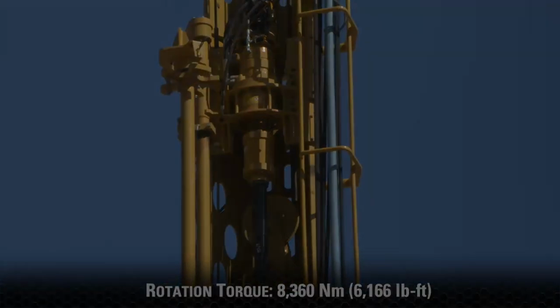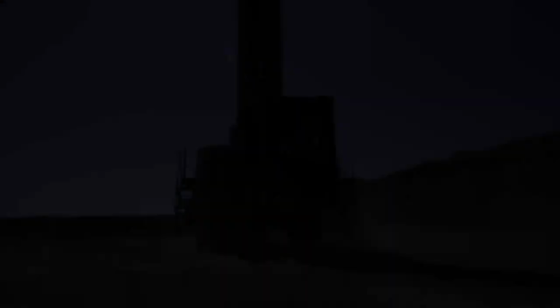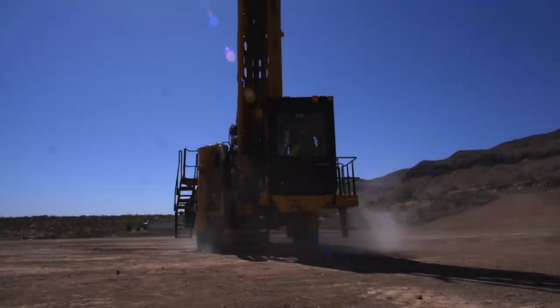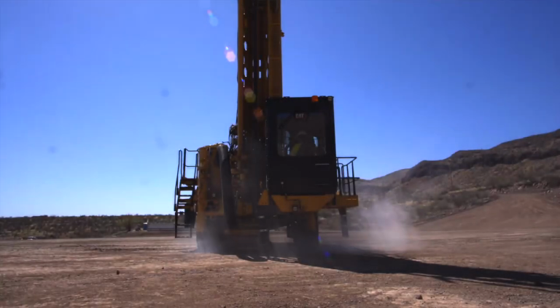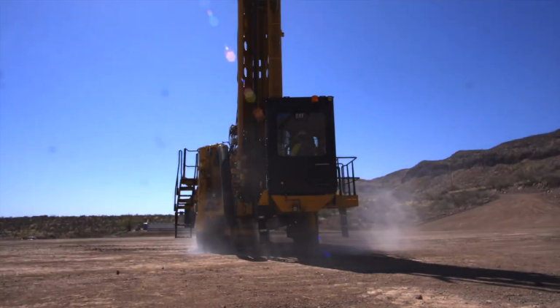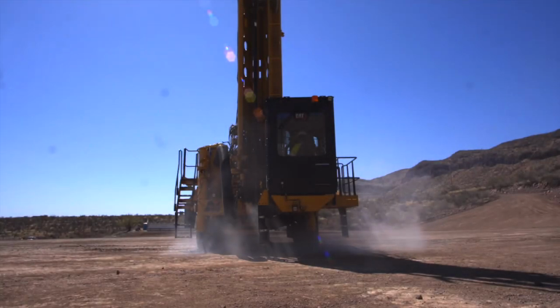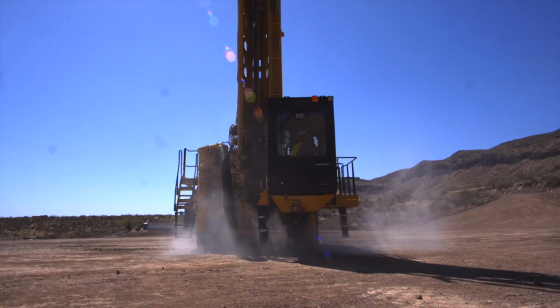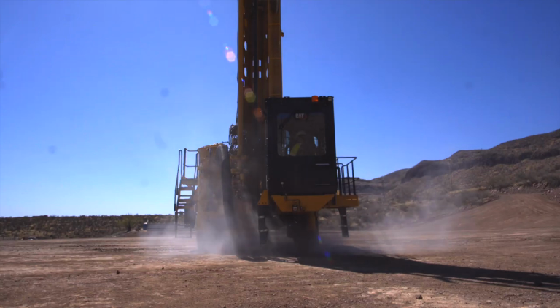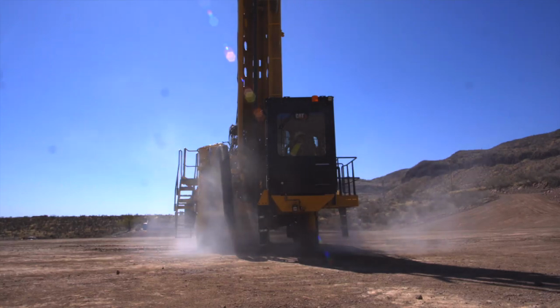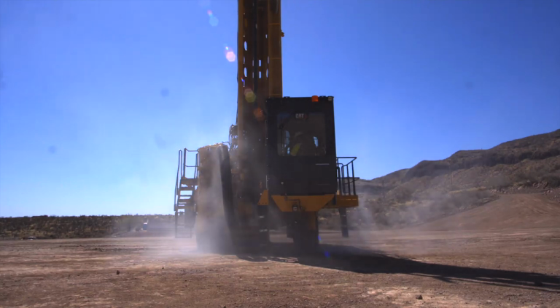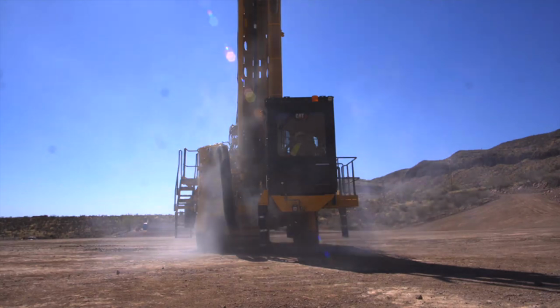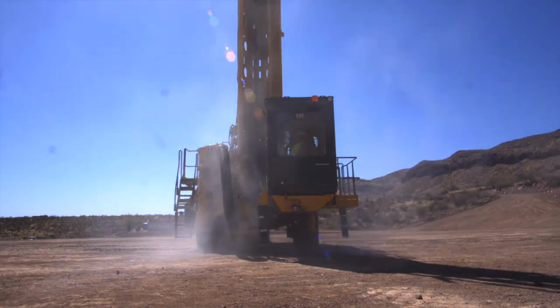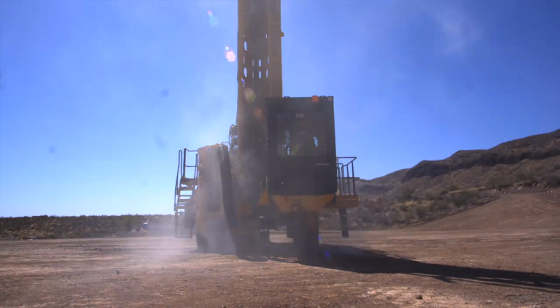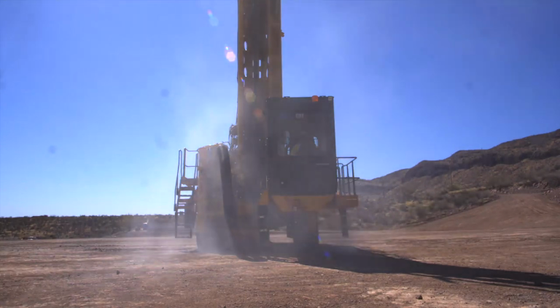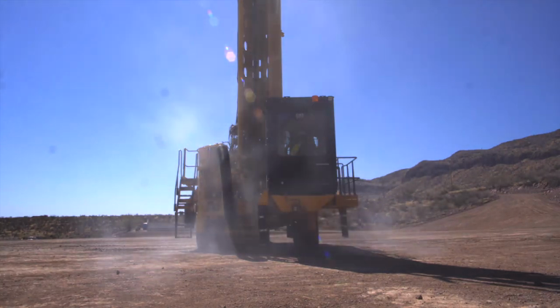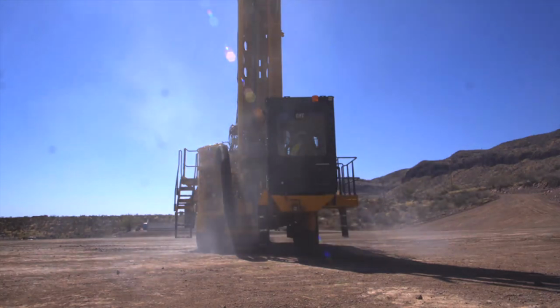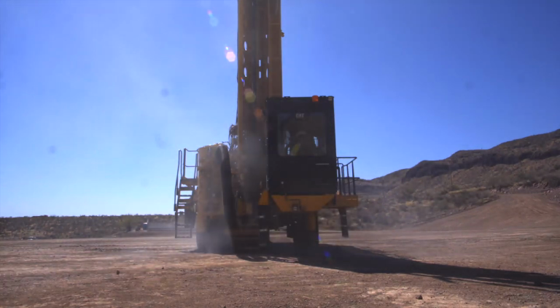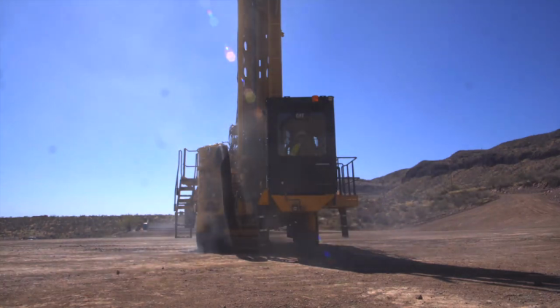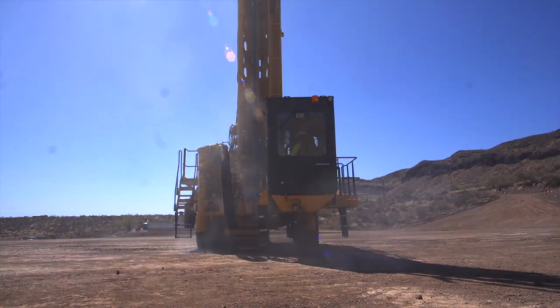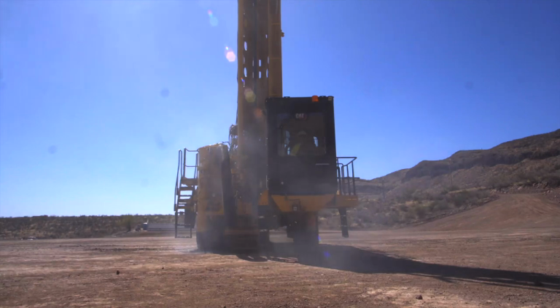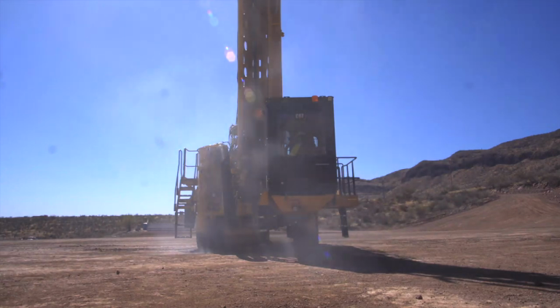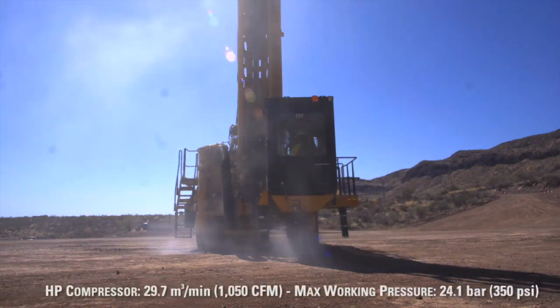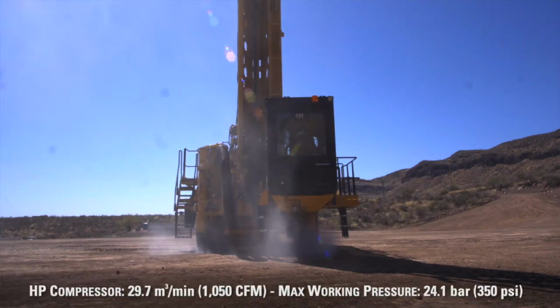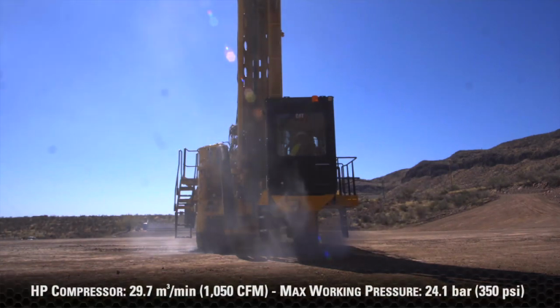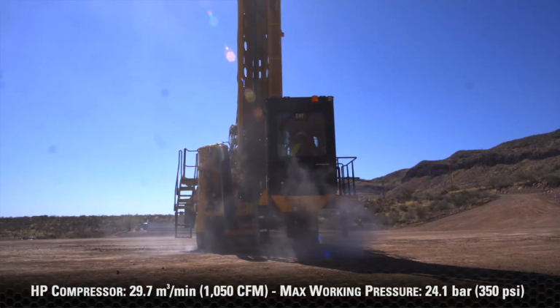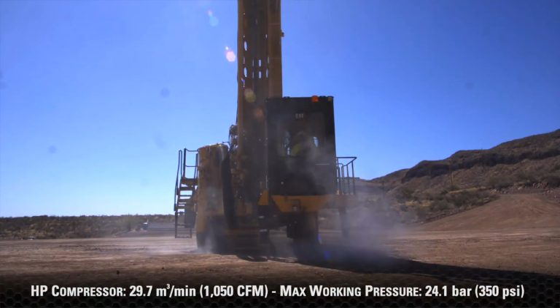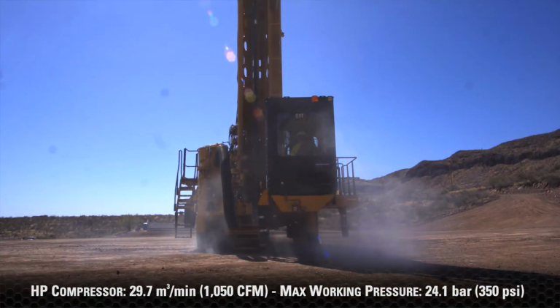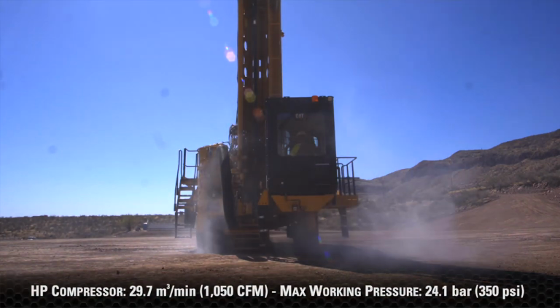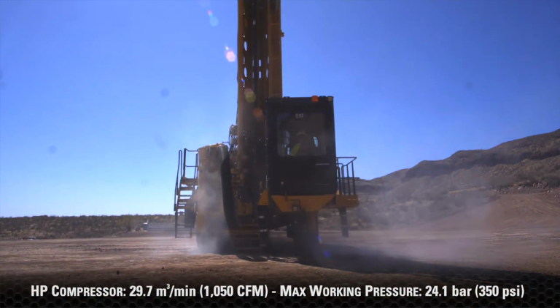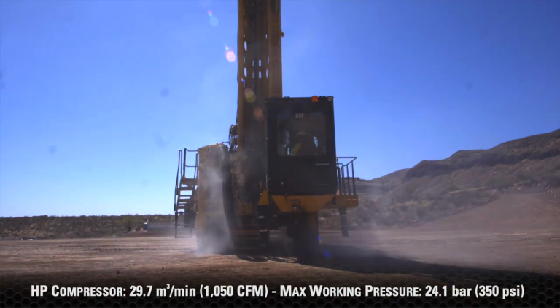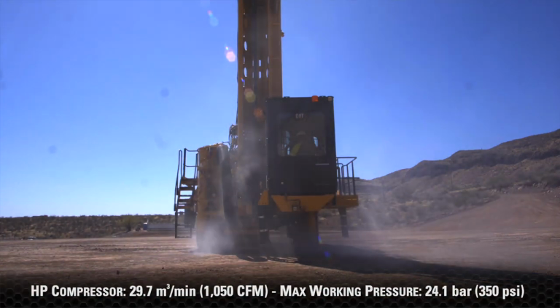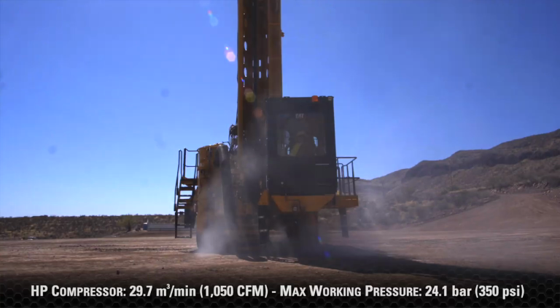For hard rock applications that run DTH hammers and percussion bits, the MD6200 is configured with a high pressure compressor that delivers 1050 CFM and a max working pressure of 350 PSI.